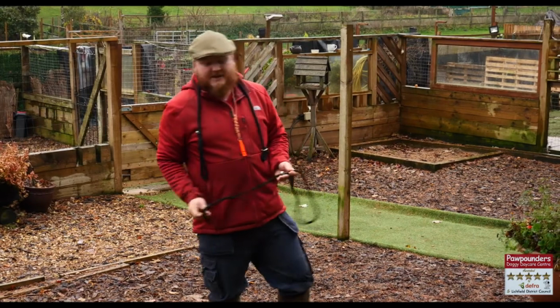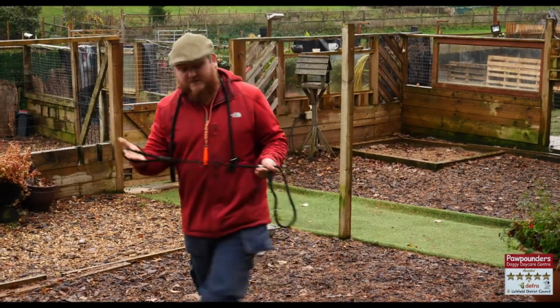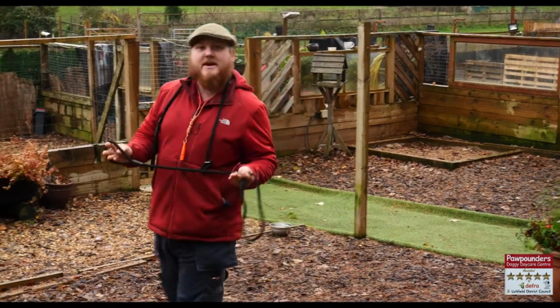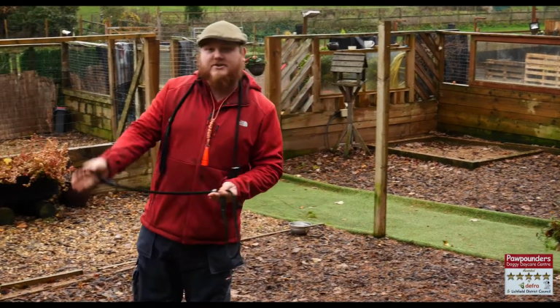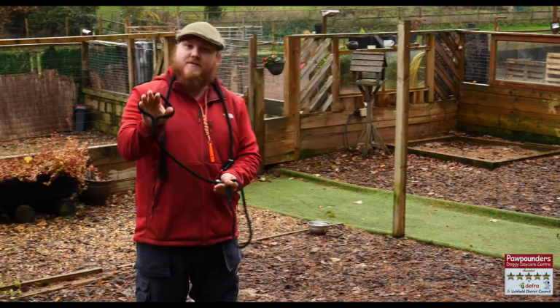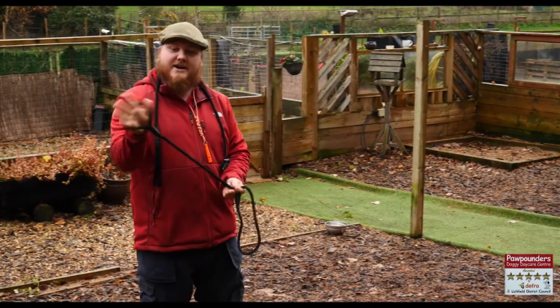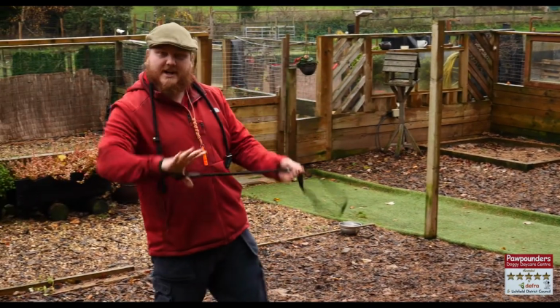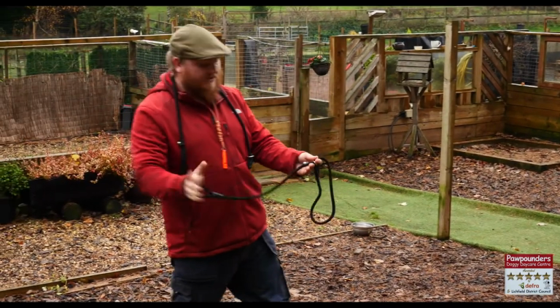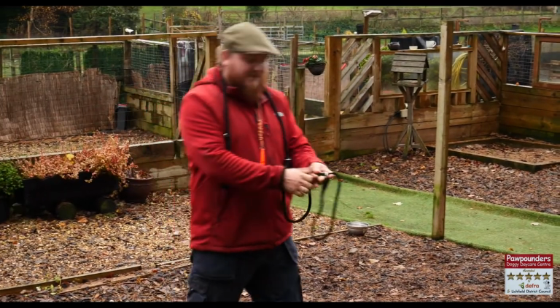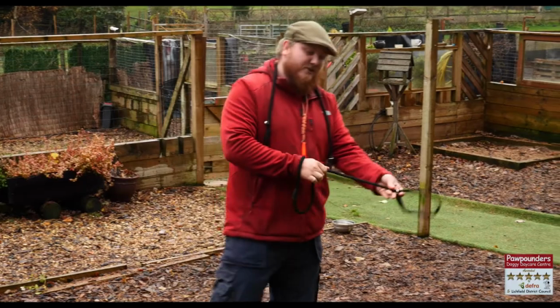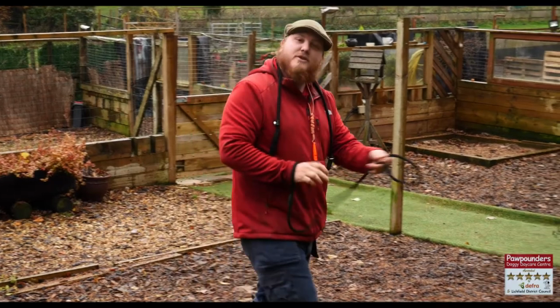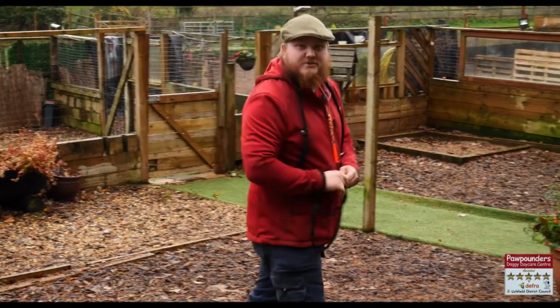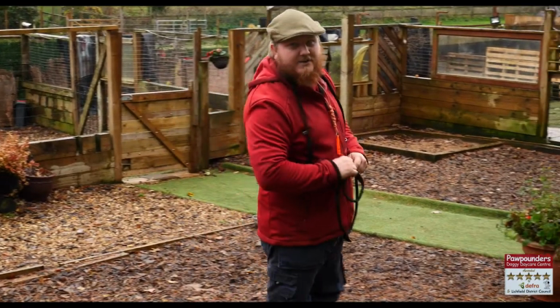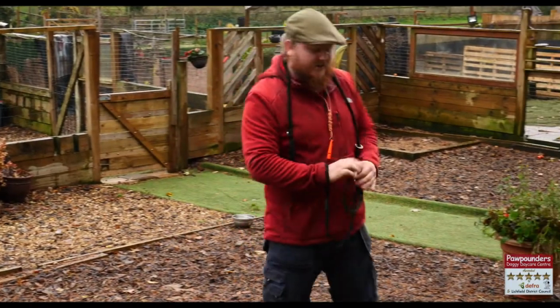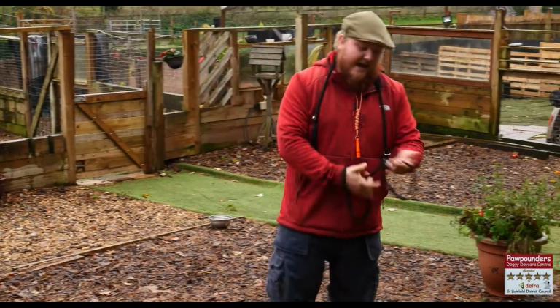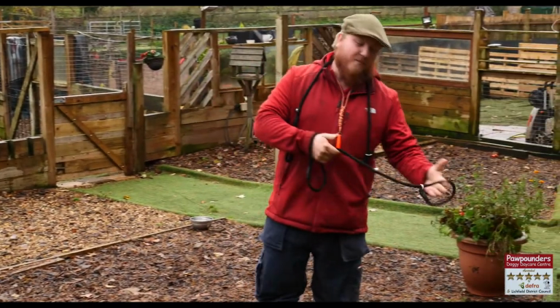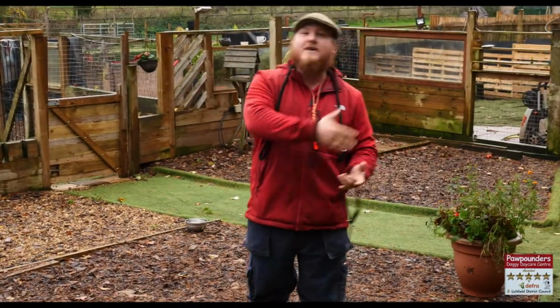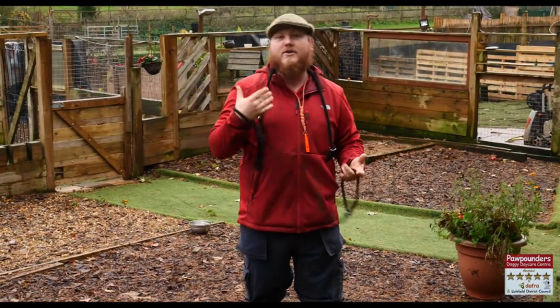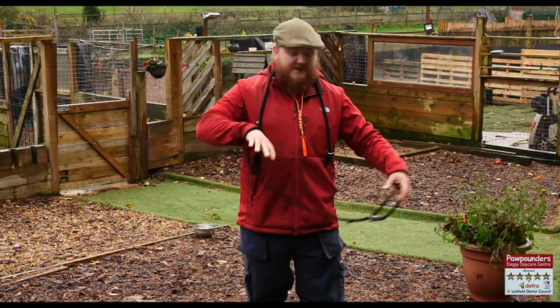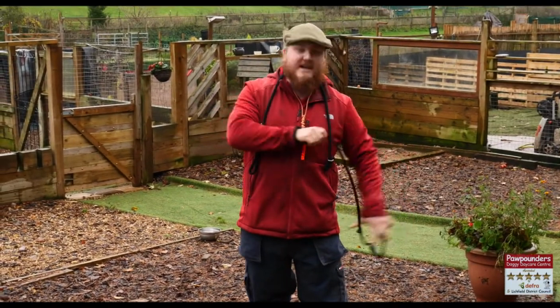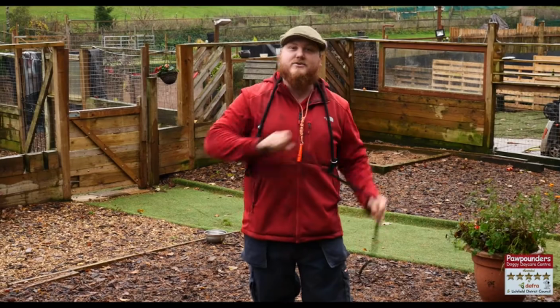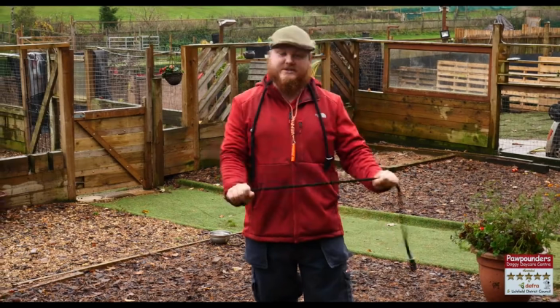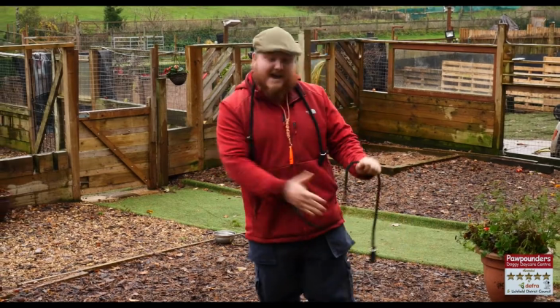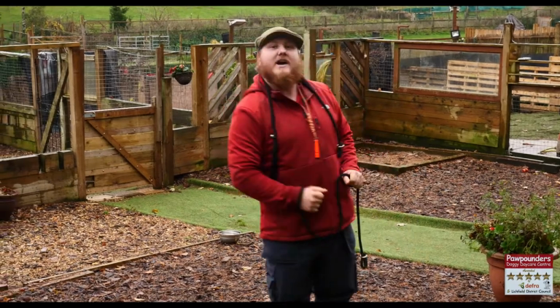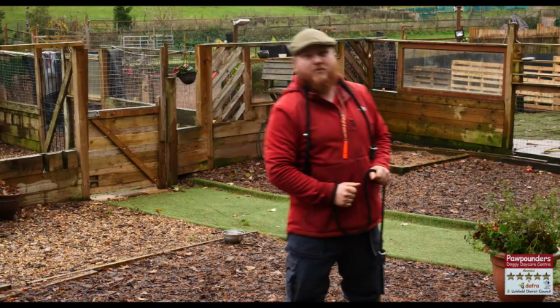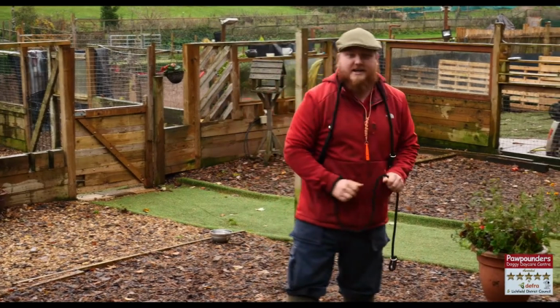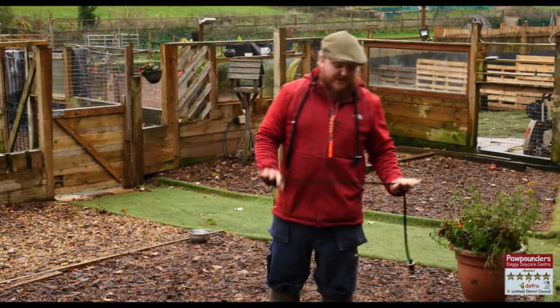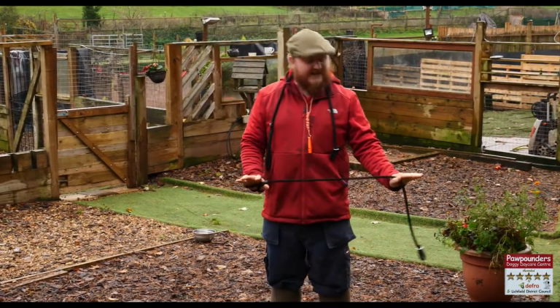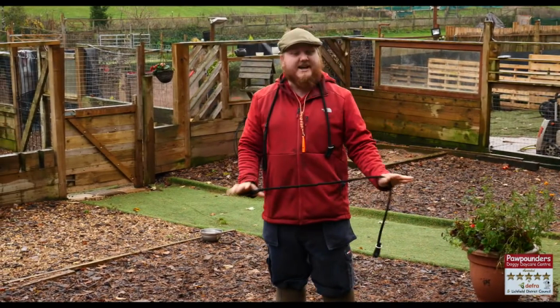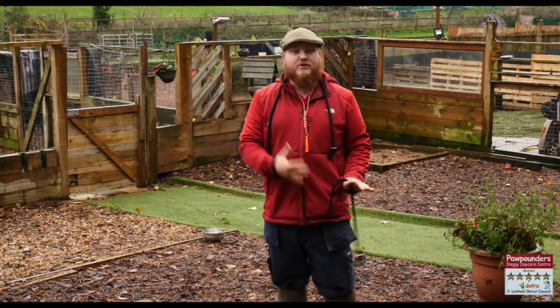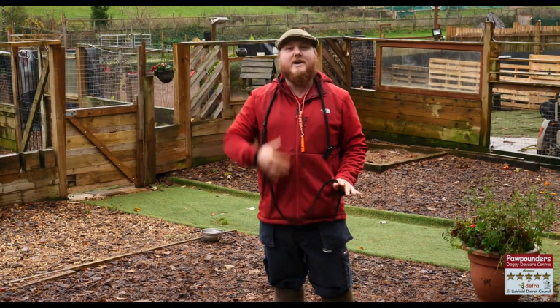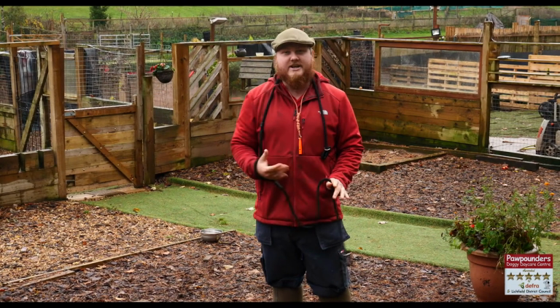They consist of three main parts: the handle where your hand goes, the slide which stops the loop opening too far and the dog getting away, and the loop which goes around the dog. This is your main connection between yourself and the dog out on a walk. The reason the lead is there is for control and safety.